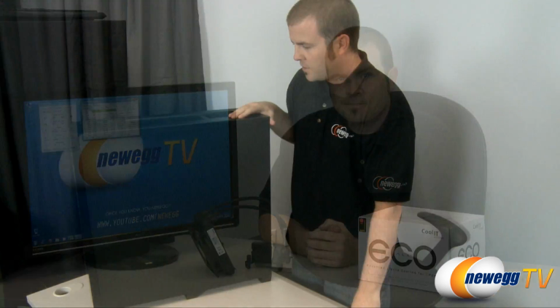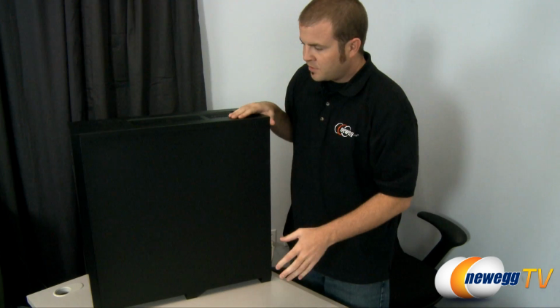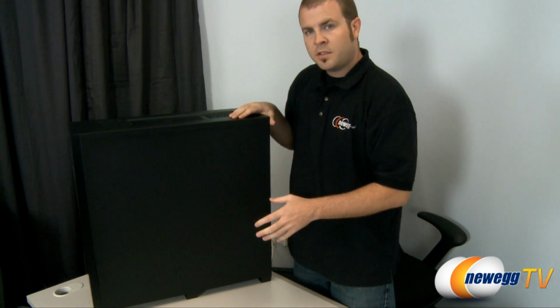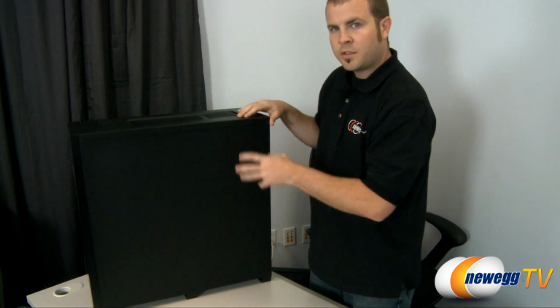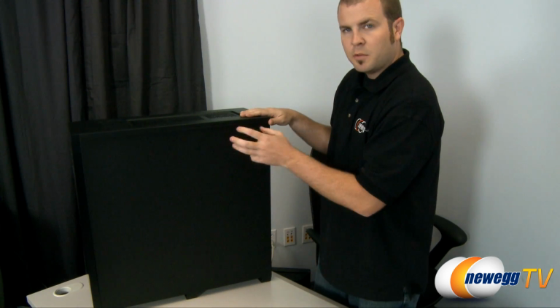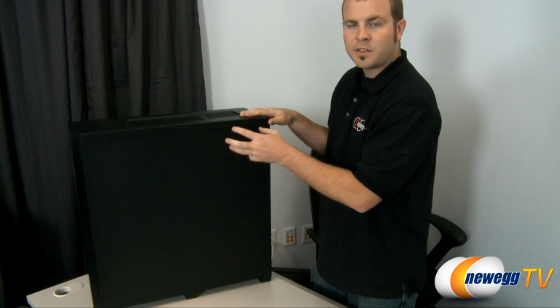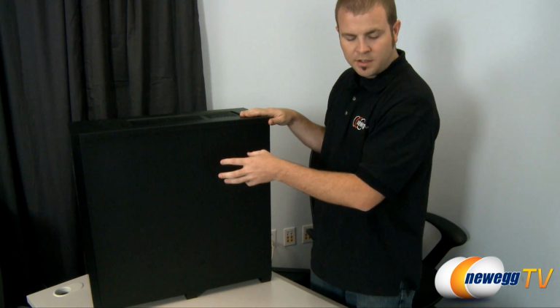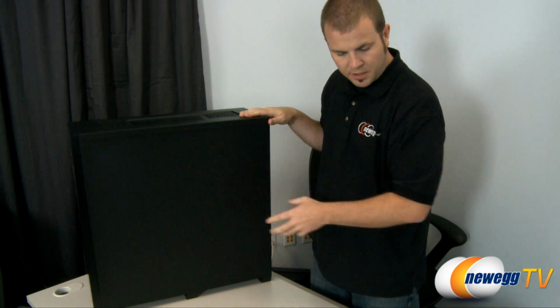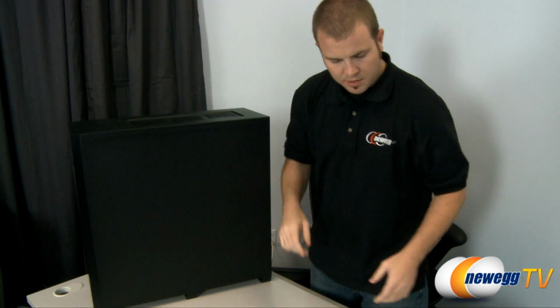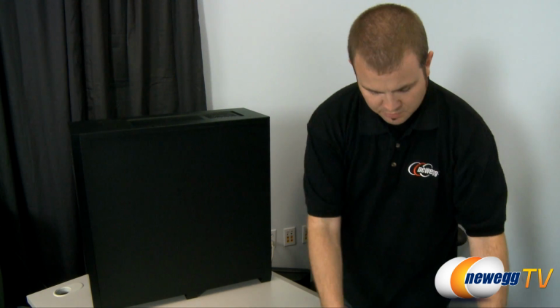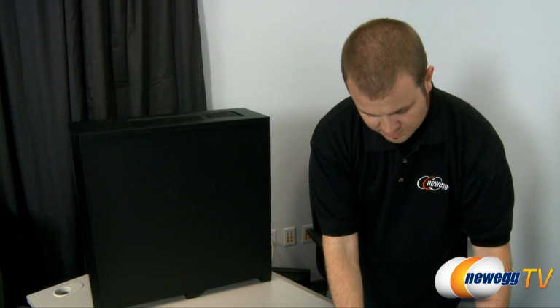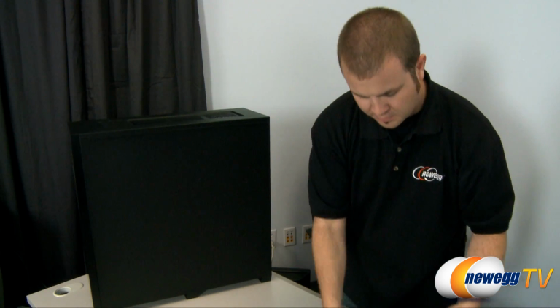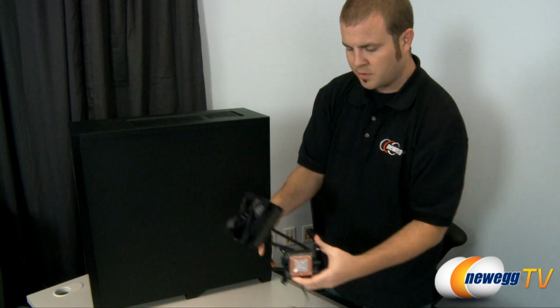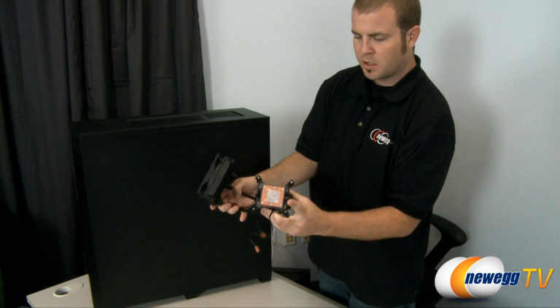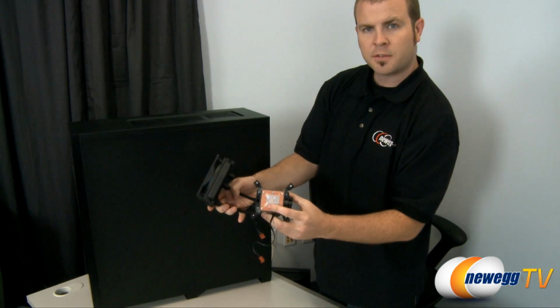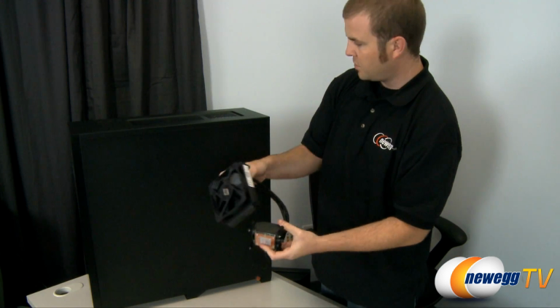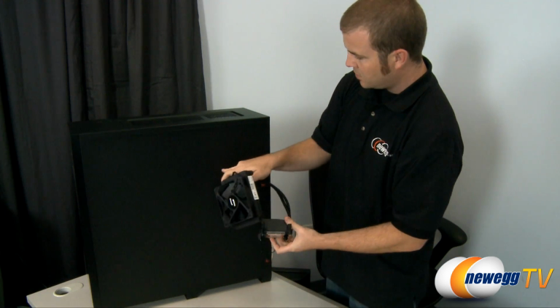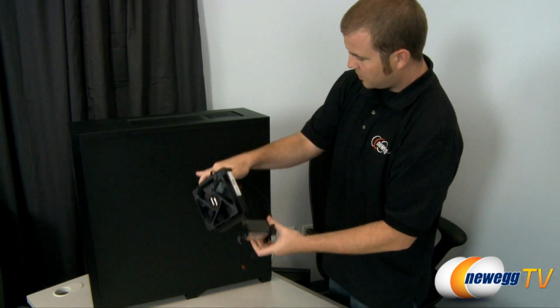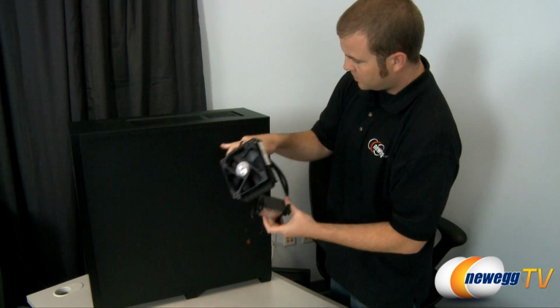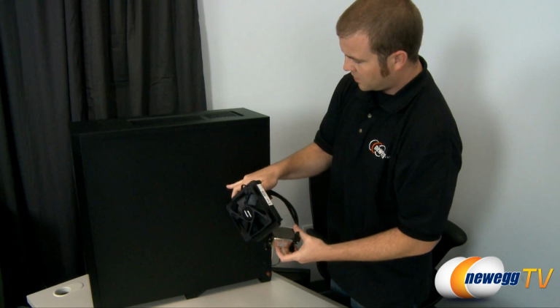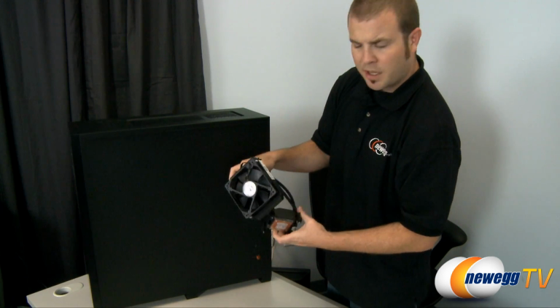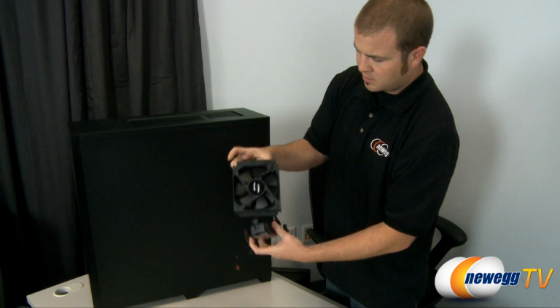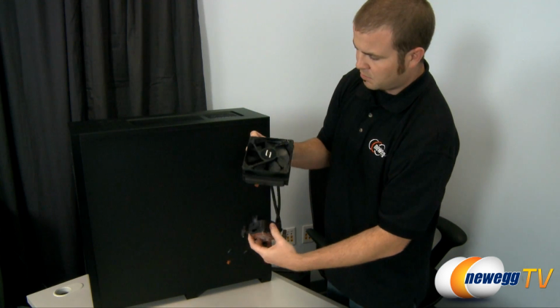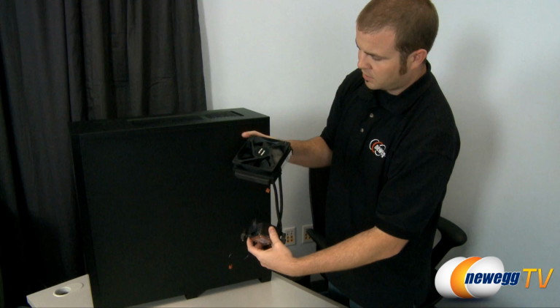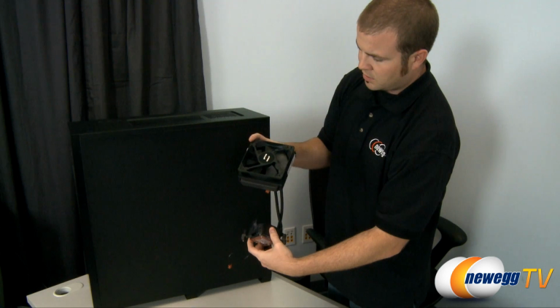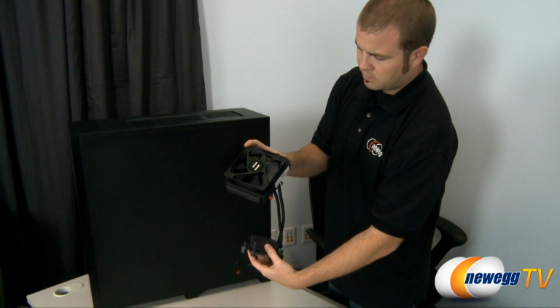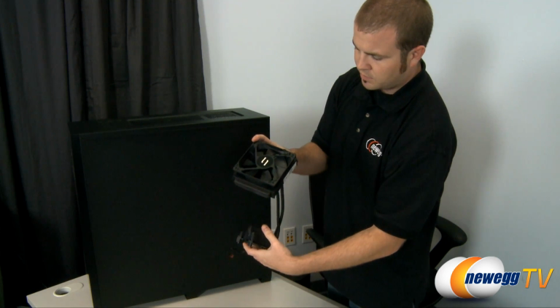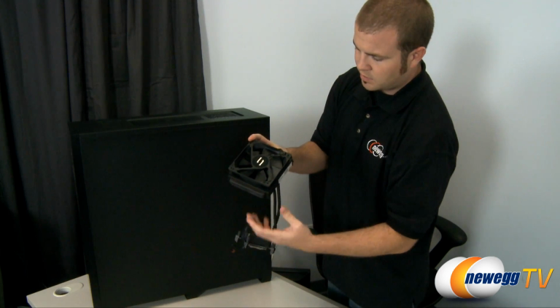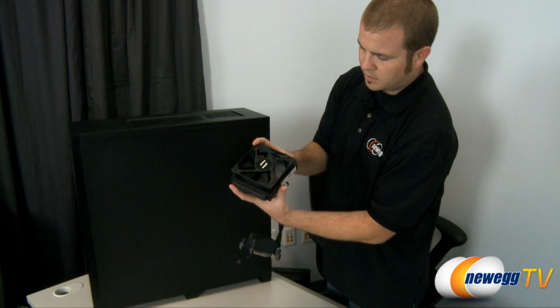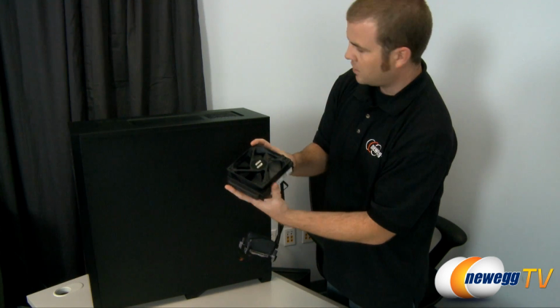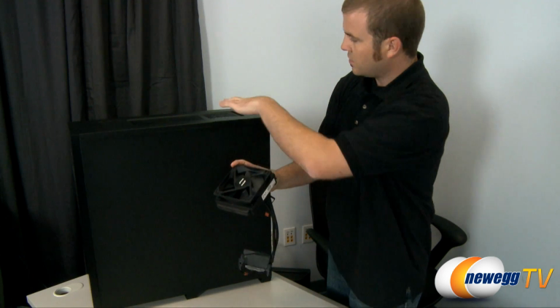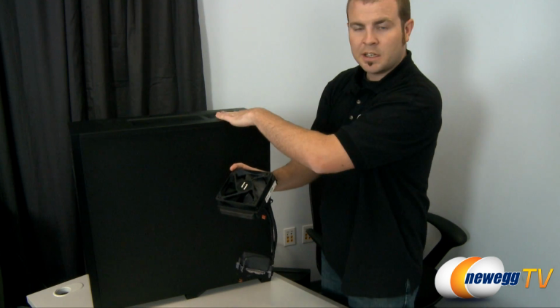So the process is fairly simple. We'll start by removing our existing heatsink fan, and then we're going to mount the new water block for the CPU. We just need to take off the back plate and then mount the reservoir and the radiator to the top of the case.